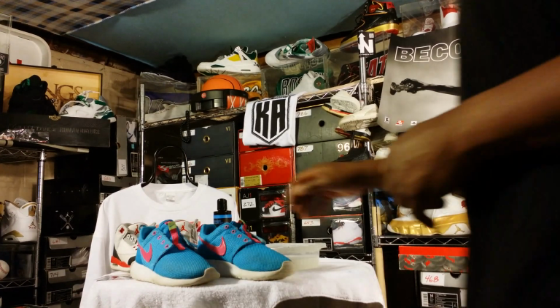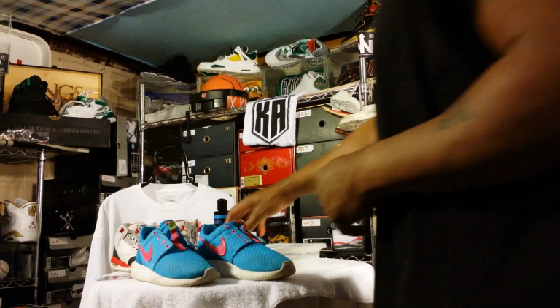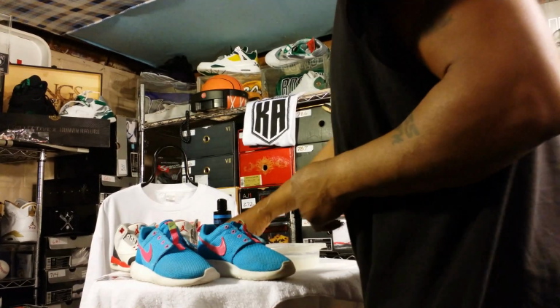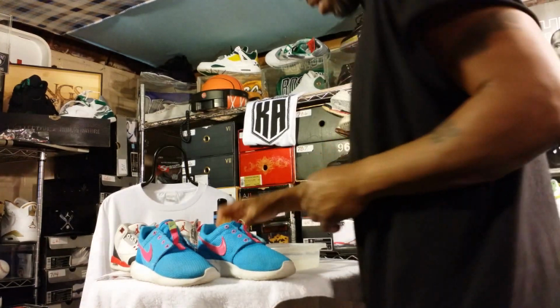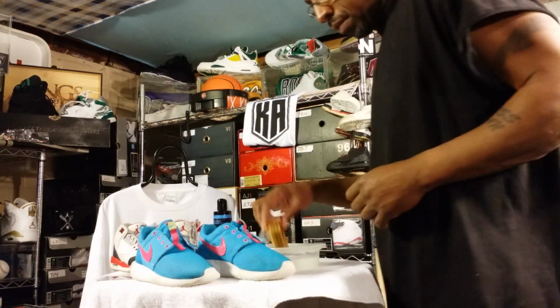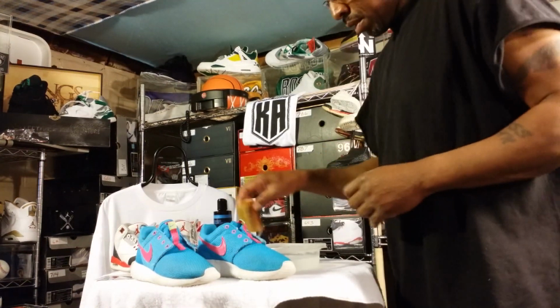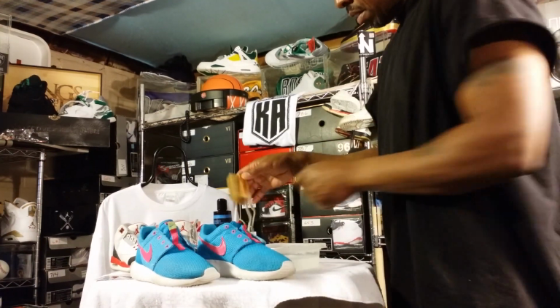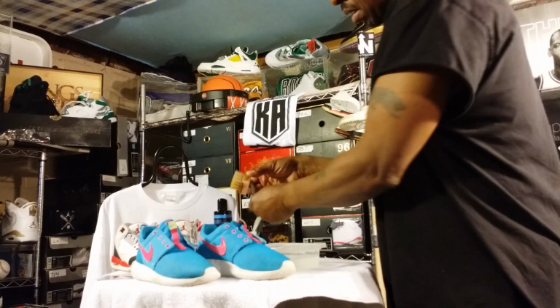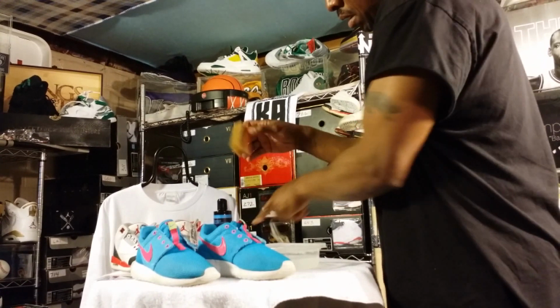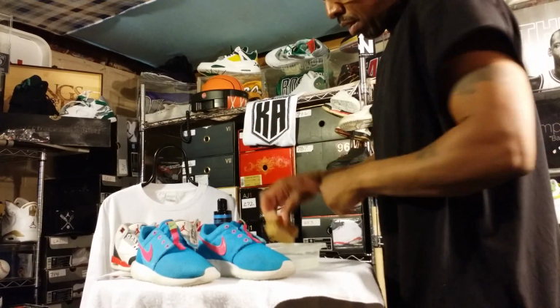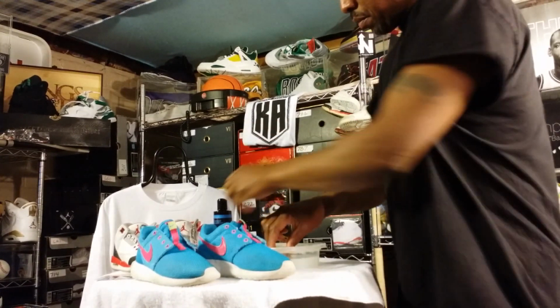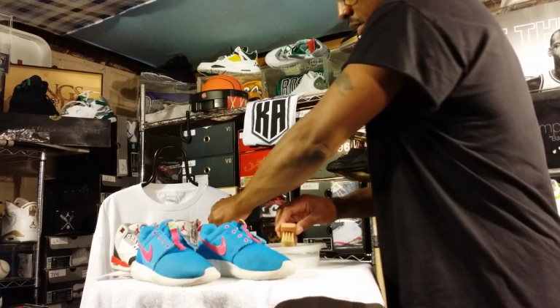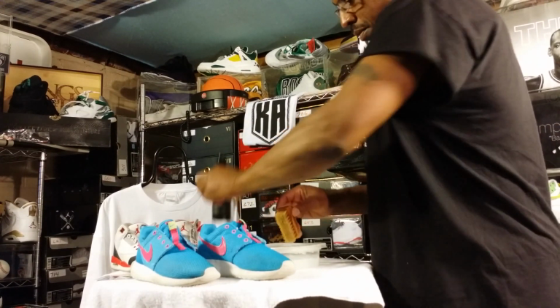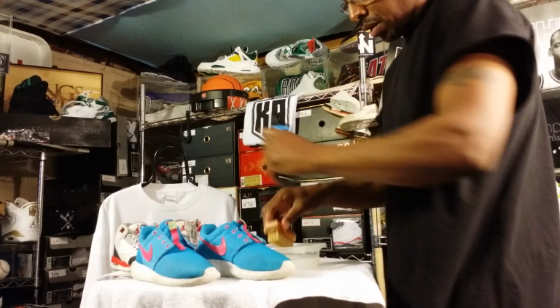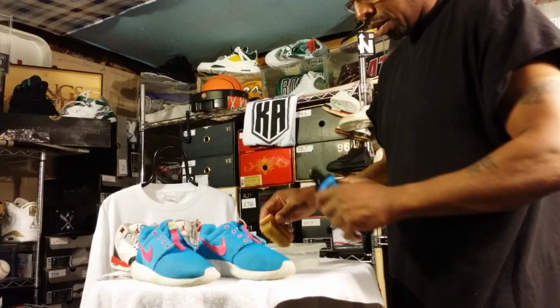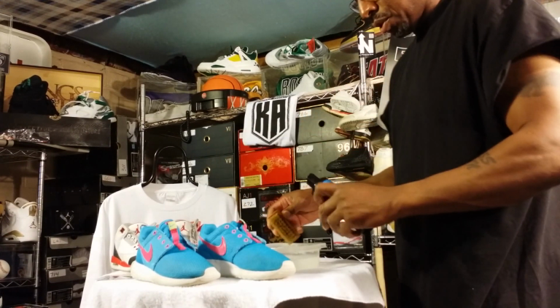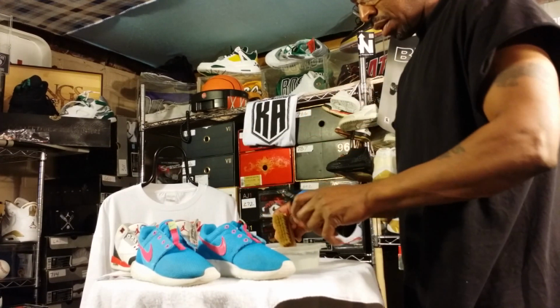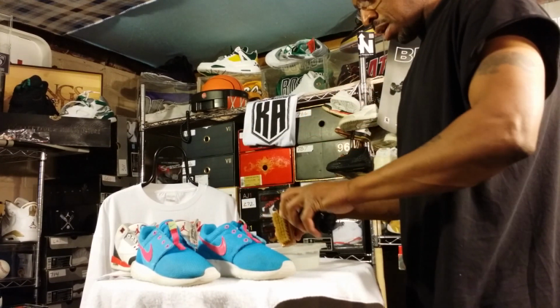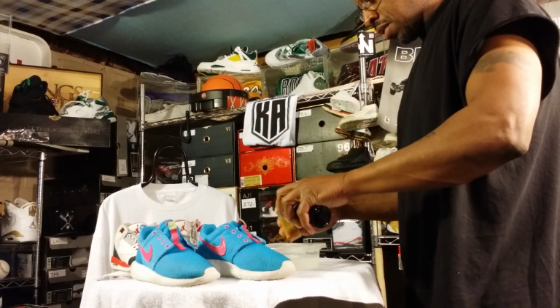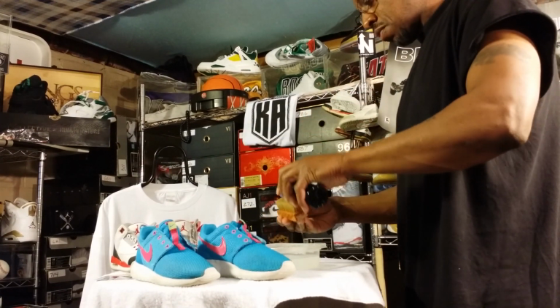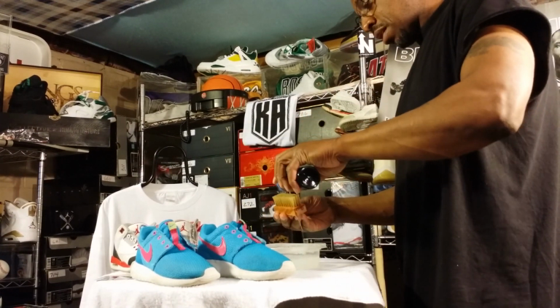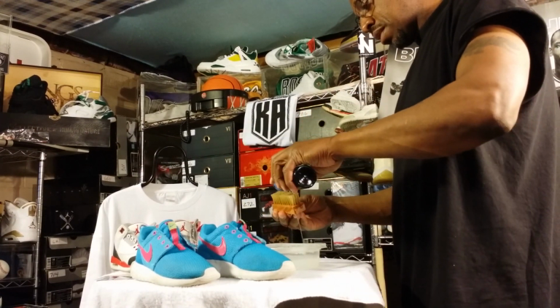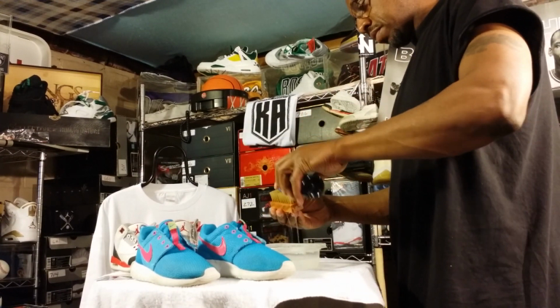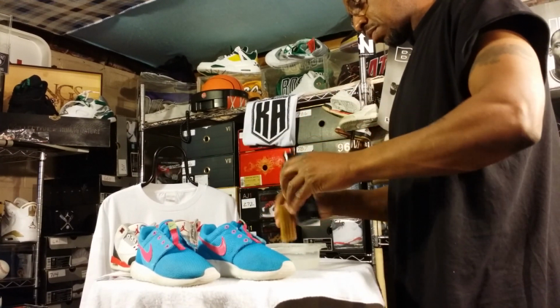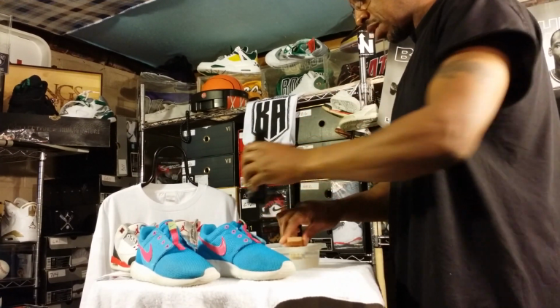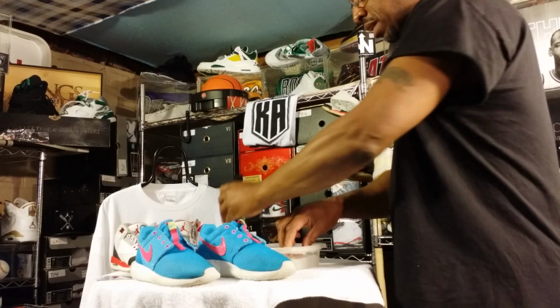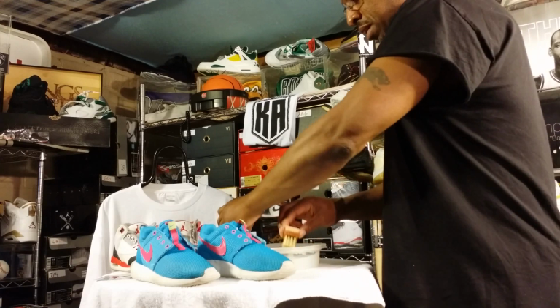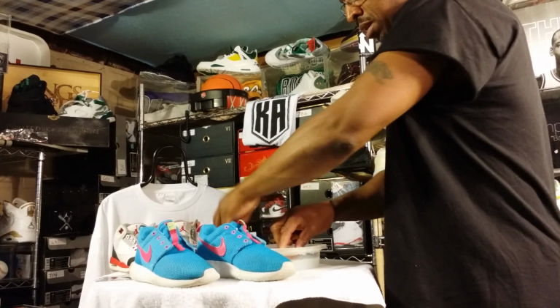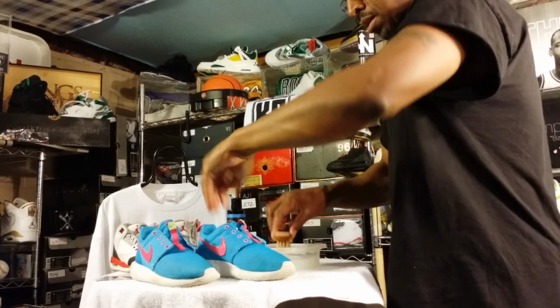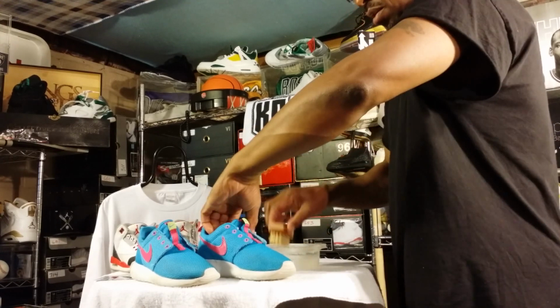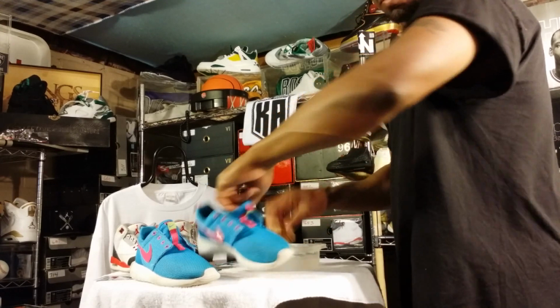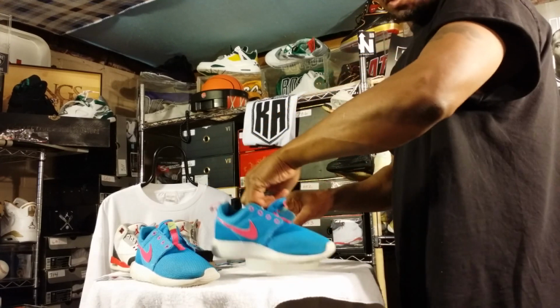Alright, here we go. I've already put some of the solution in the water. Put a little bit on the brush.